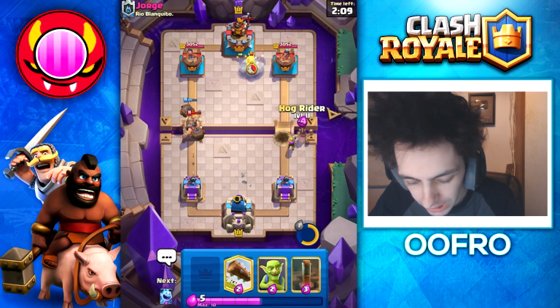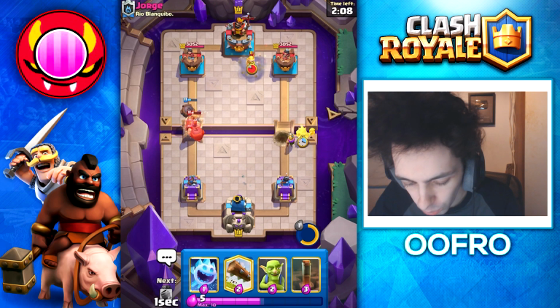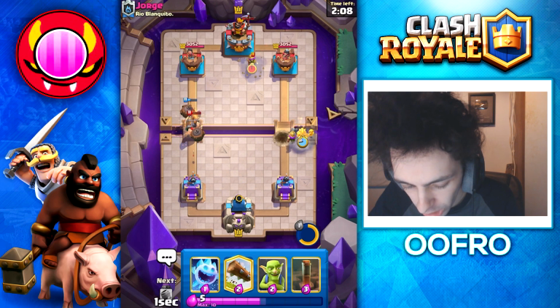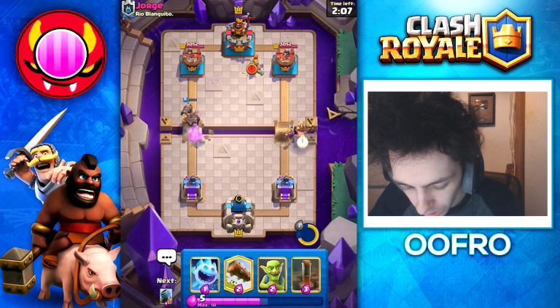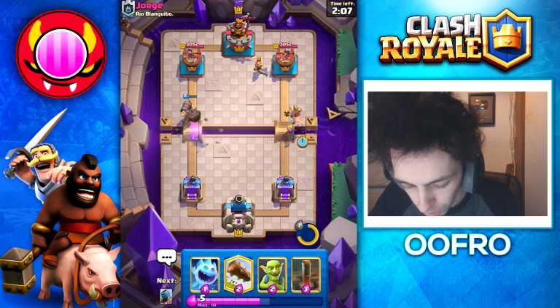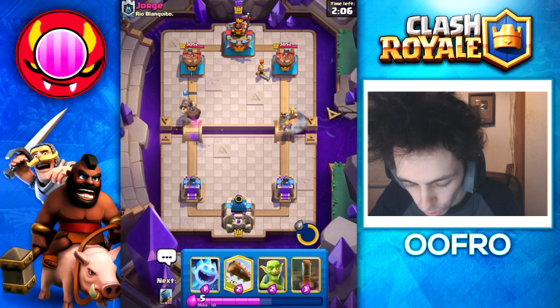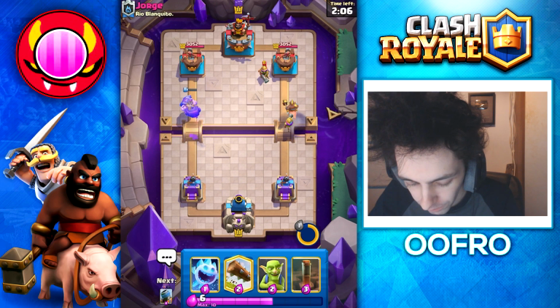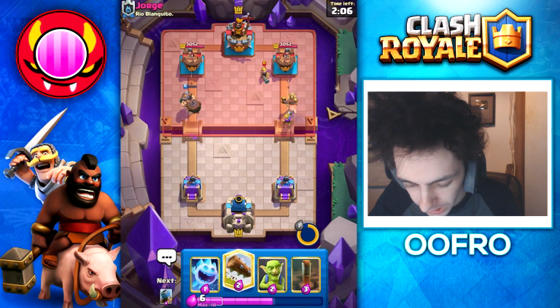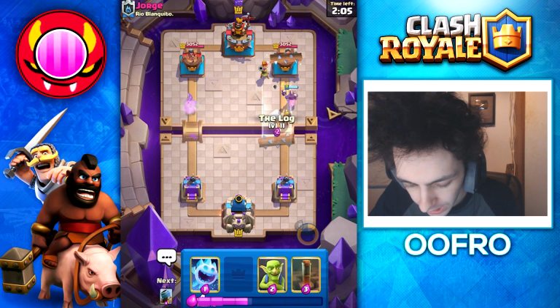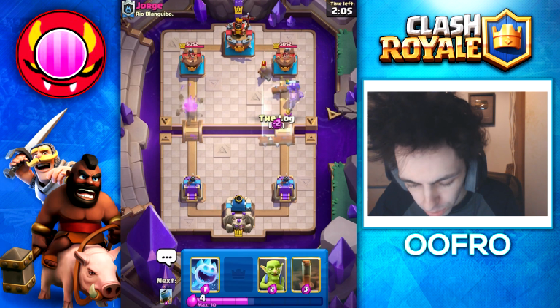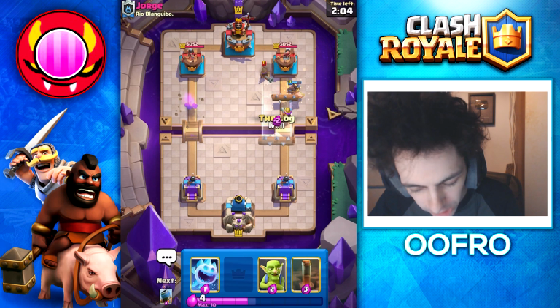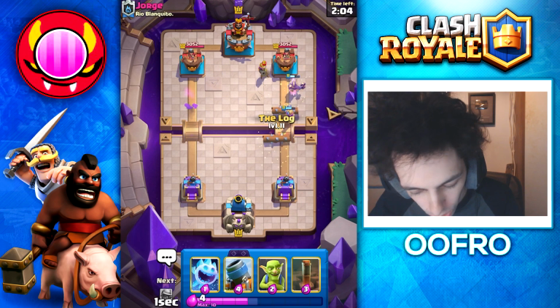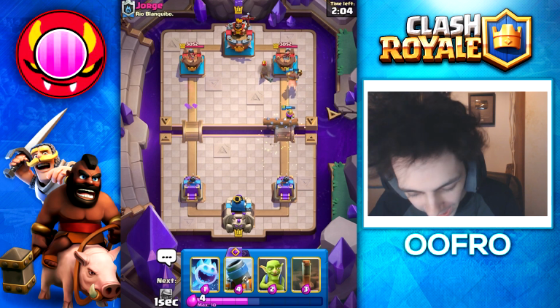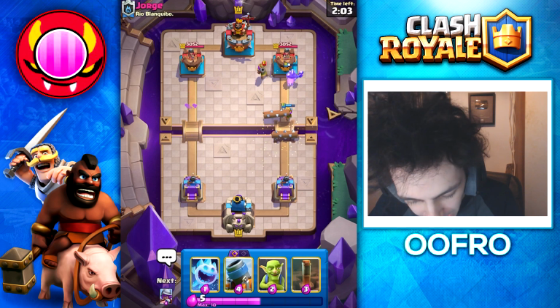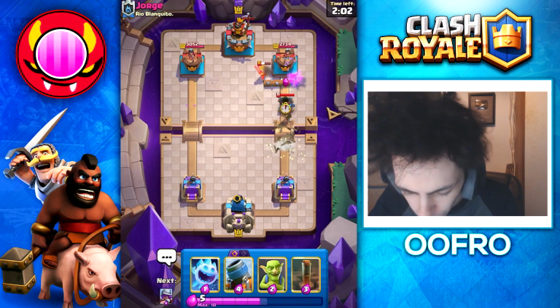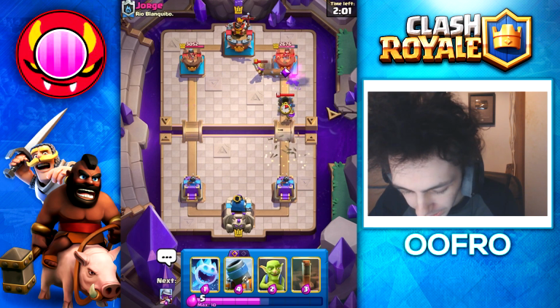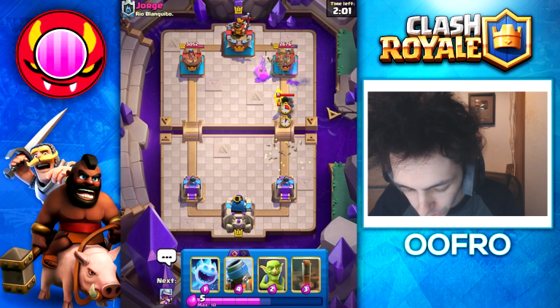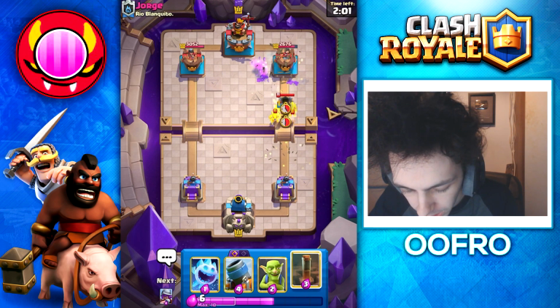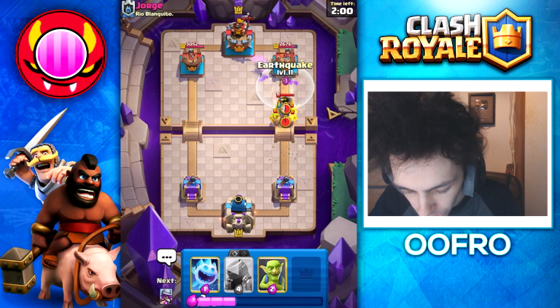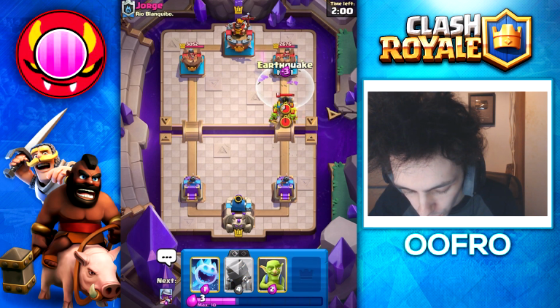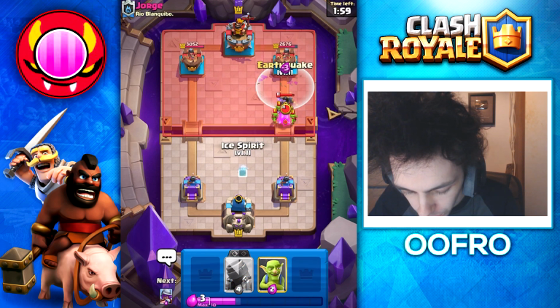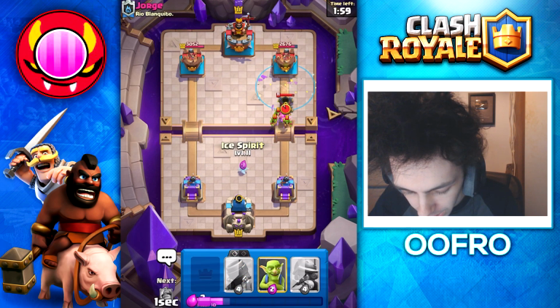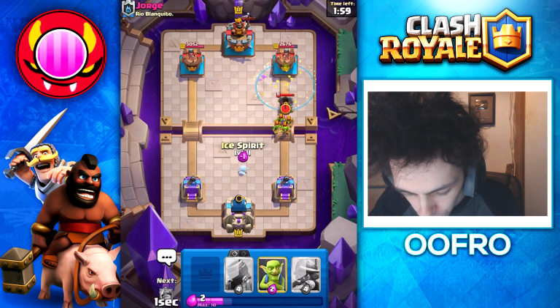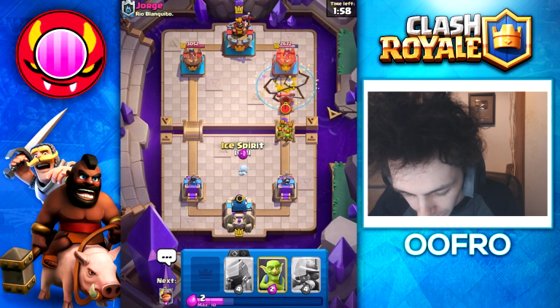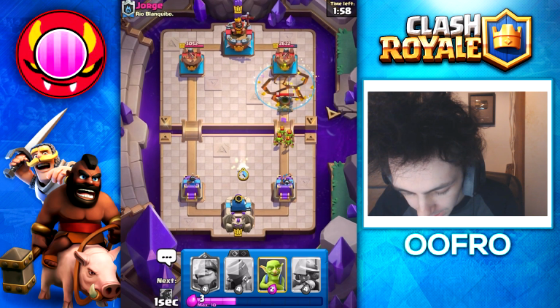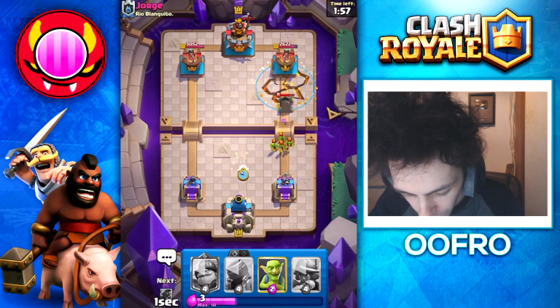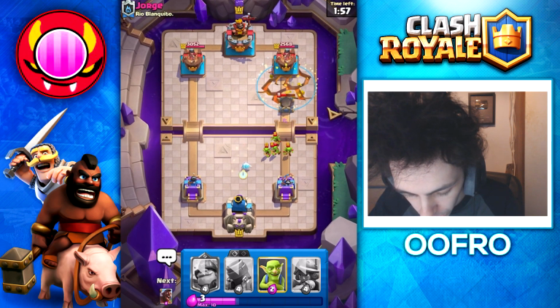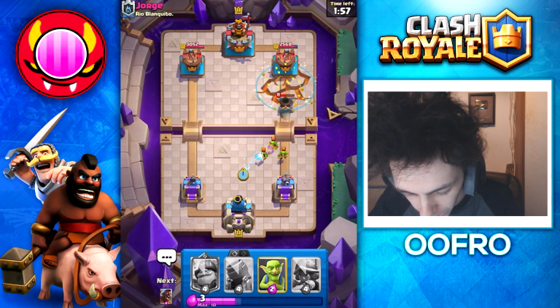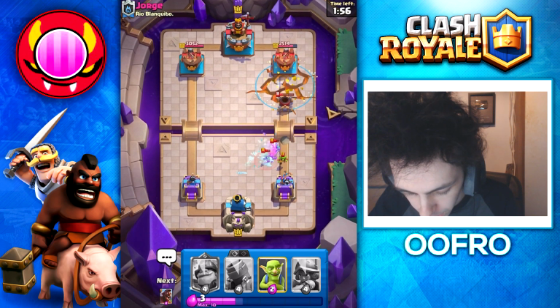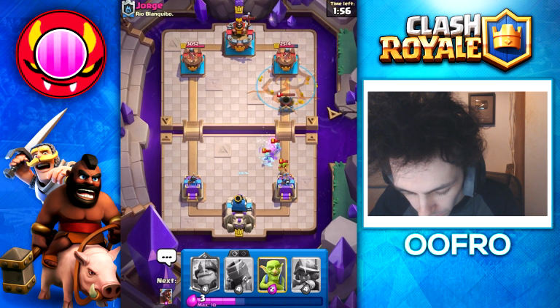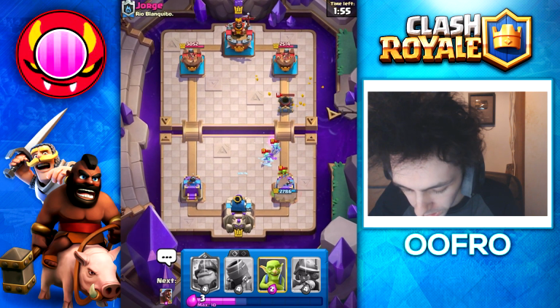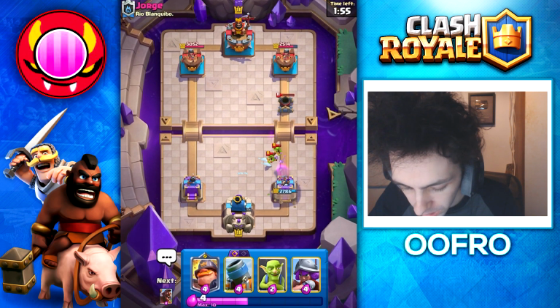Musketeer is going towards him right now. We are going to put a Hog Rider in front of this and Prediction Log anything. We don't hit anything, but that's okay. We are going to Earthquake the Mortar and the Tower, and play an Ice Spirit for these Goblins.